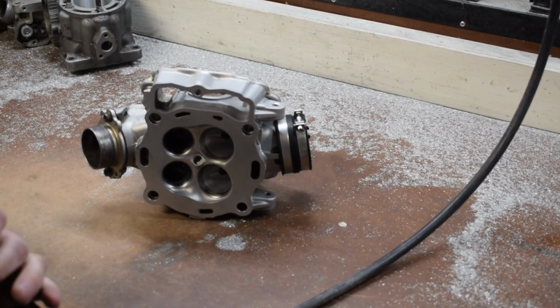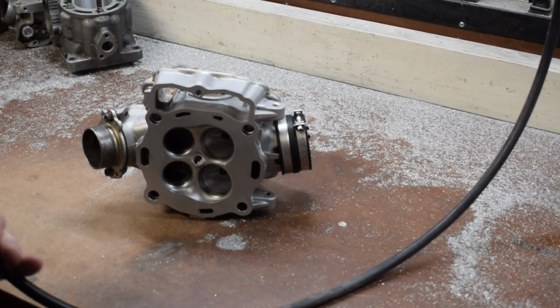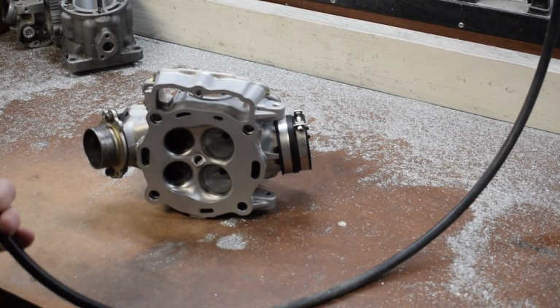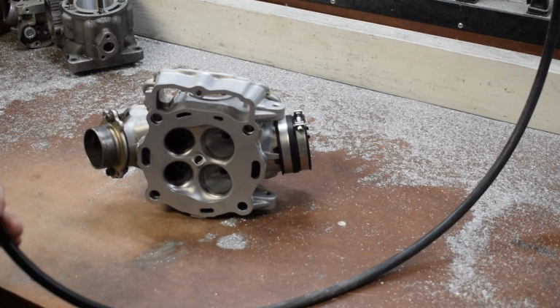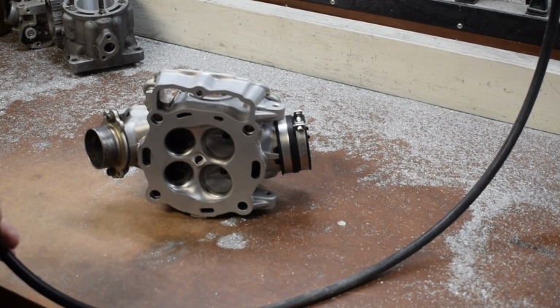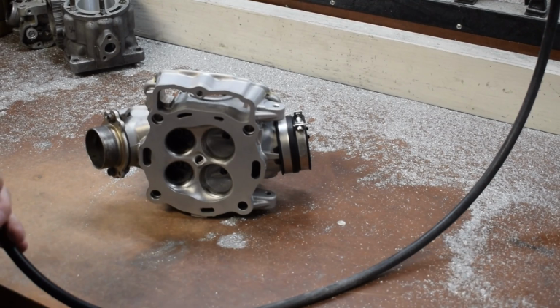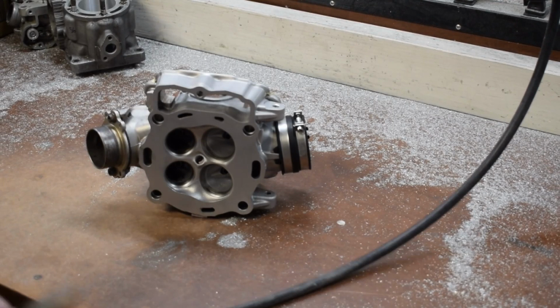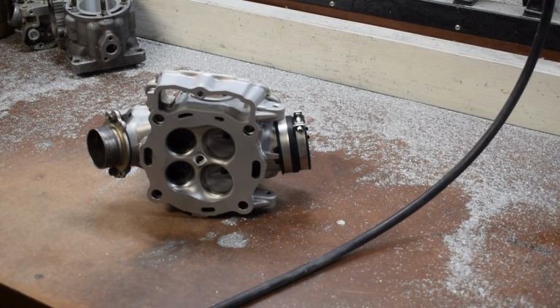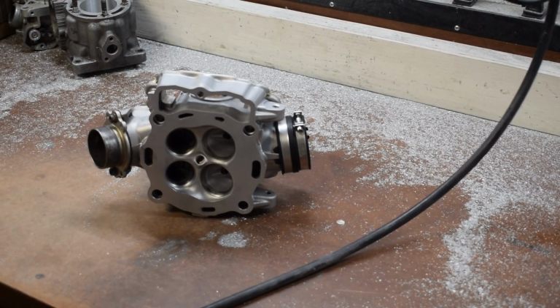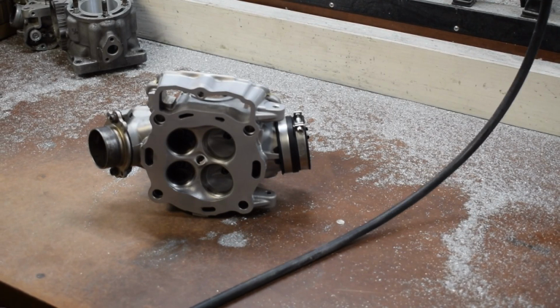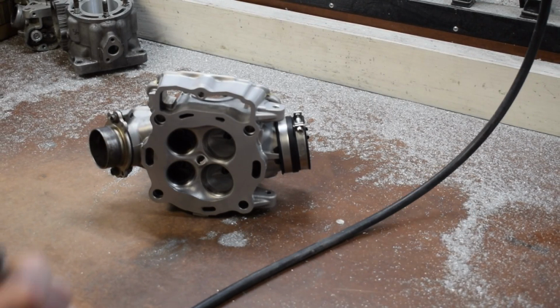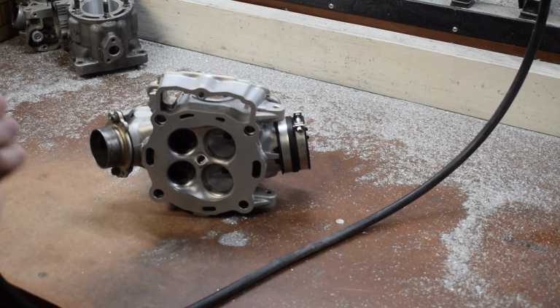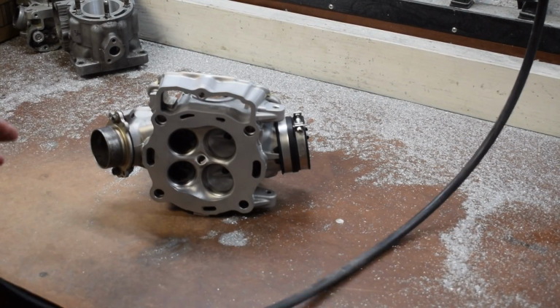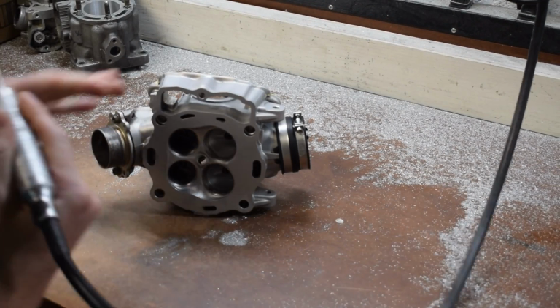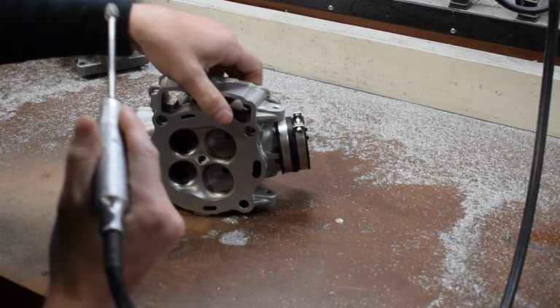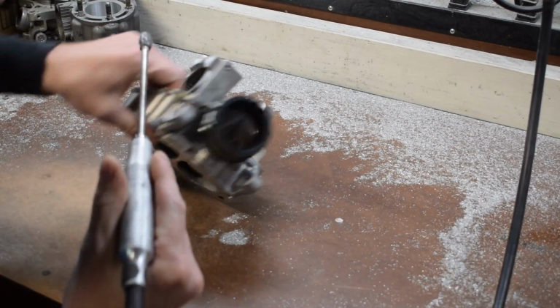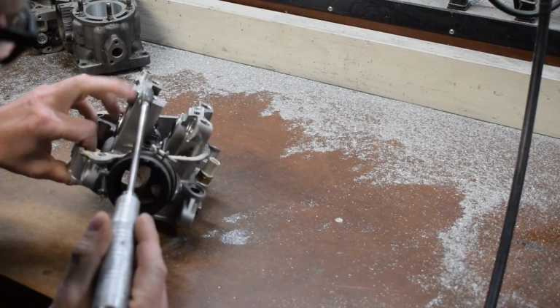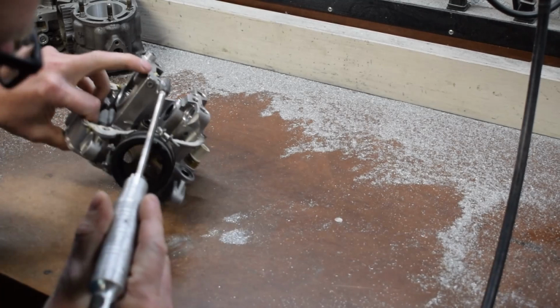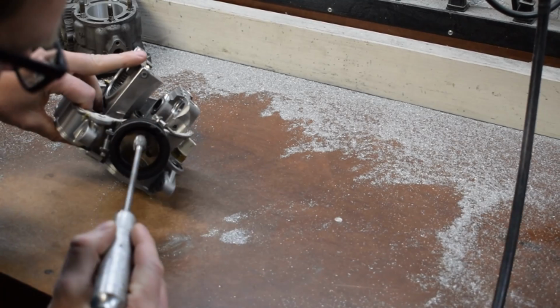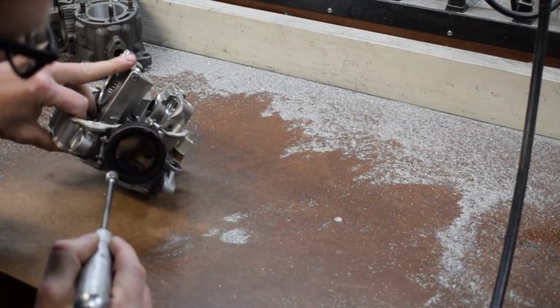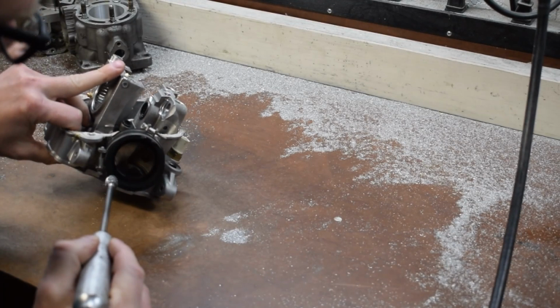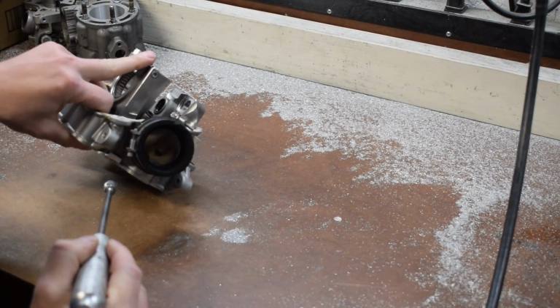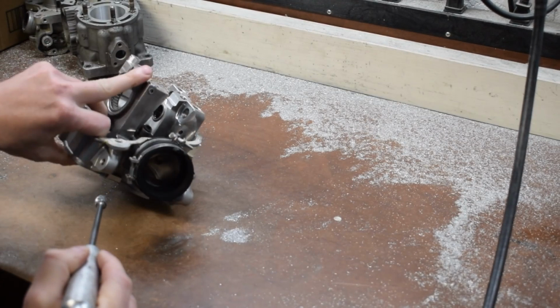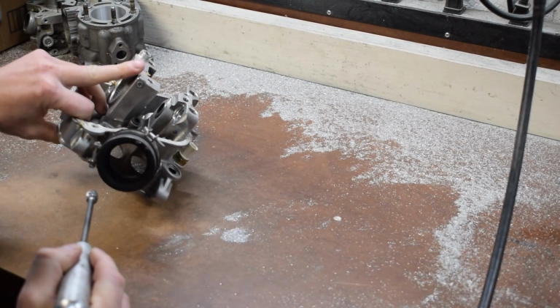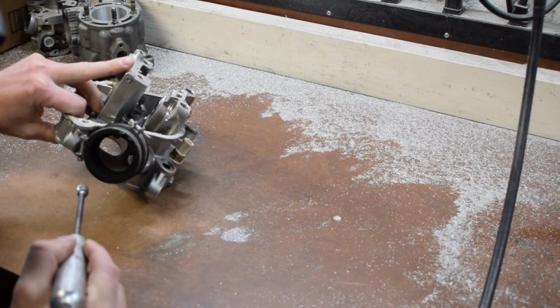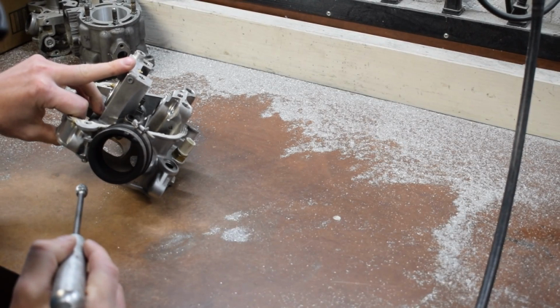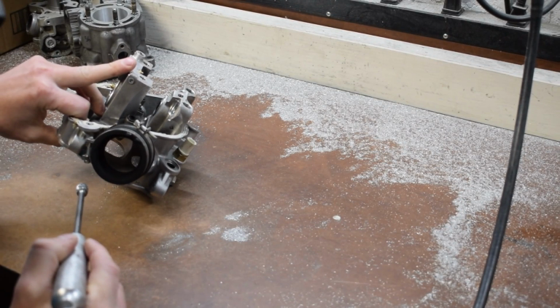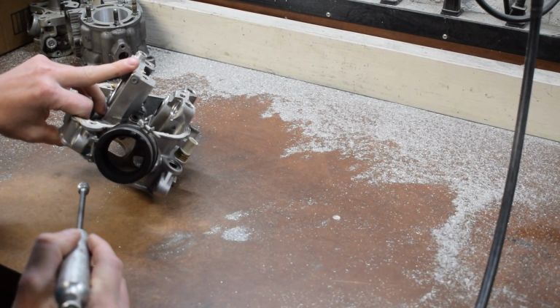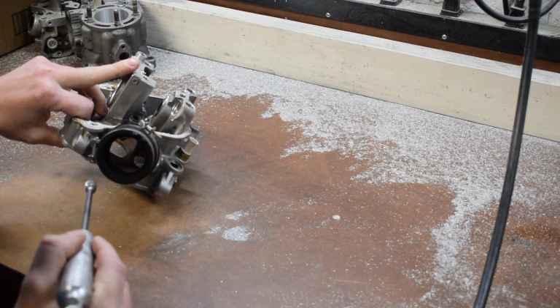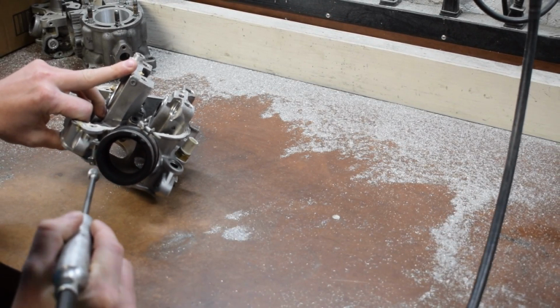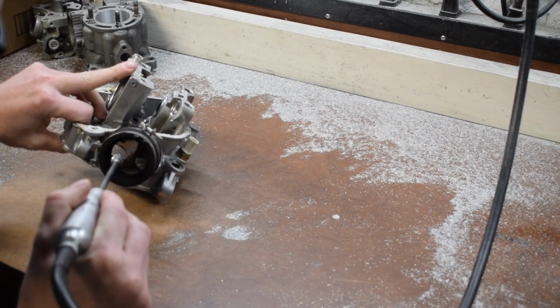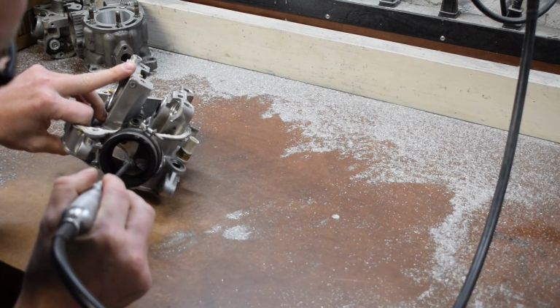The very unfun part of engine building is actually doing the work. I'm going to rough this up — the whole goal is to get a very nice rough surface so that we can get good epoxy adhesion.